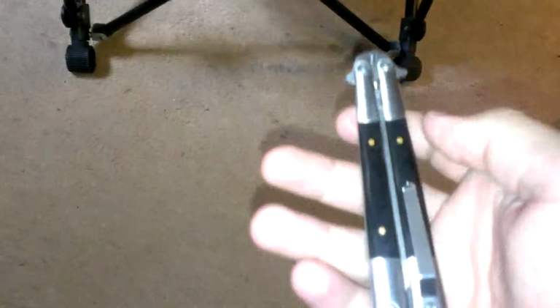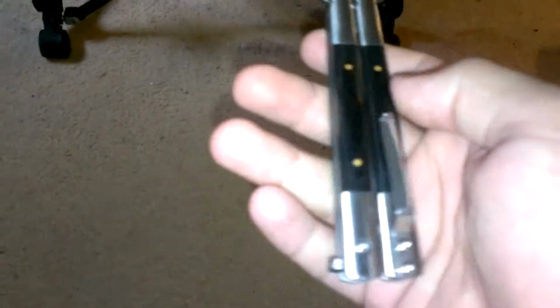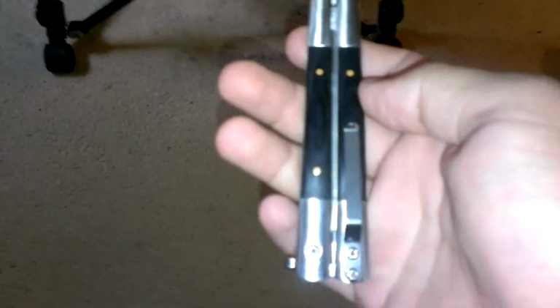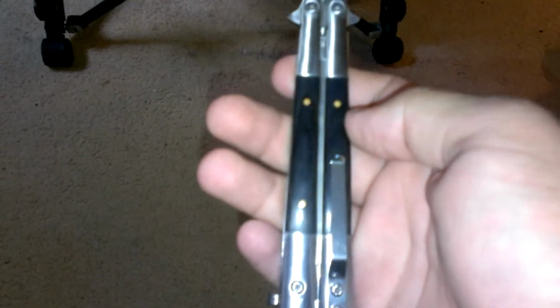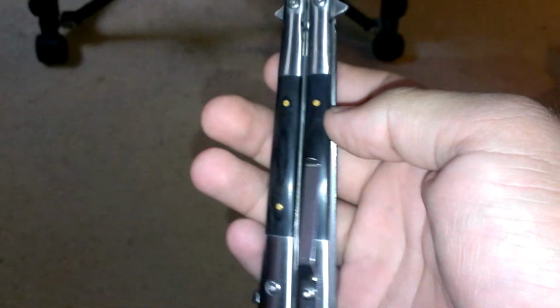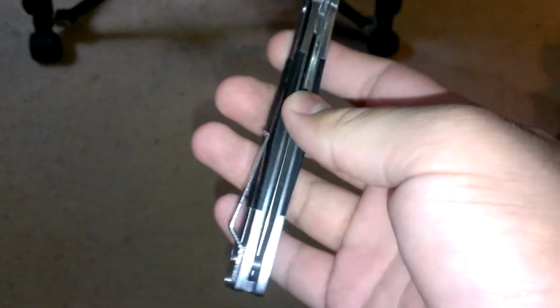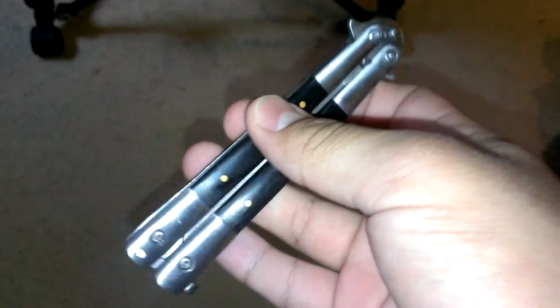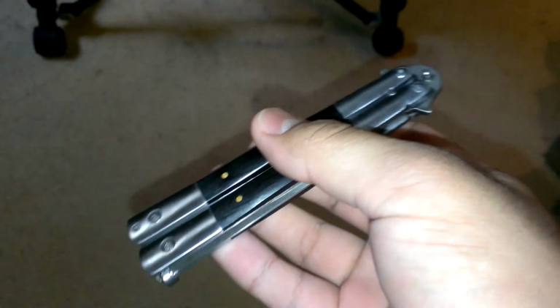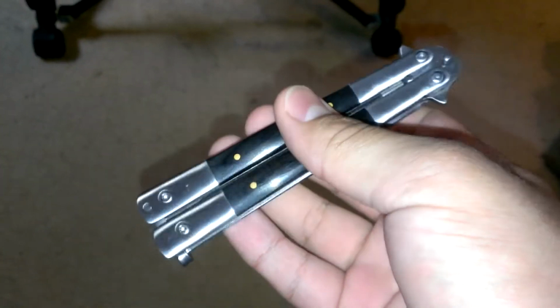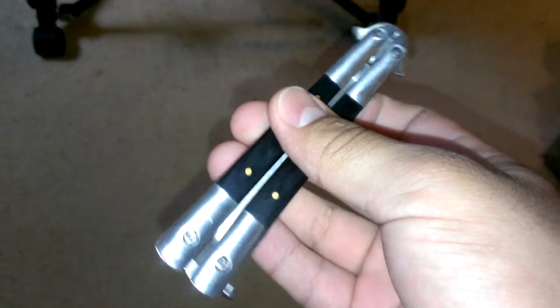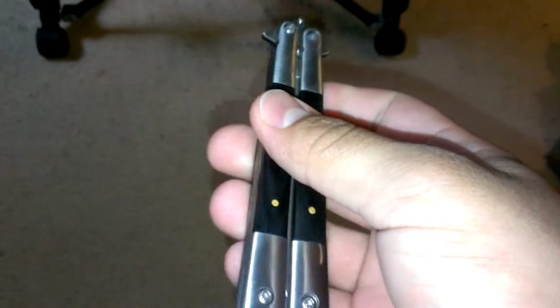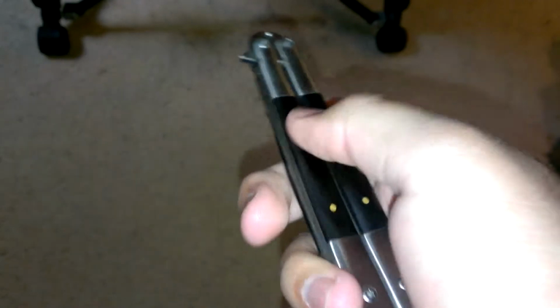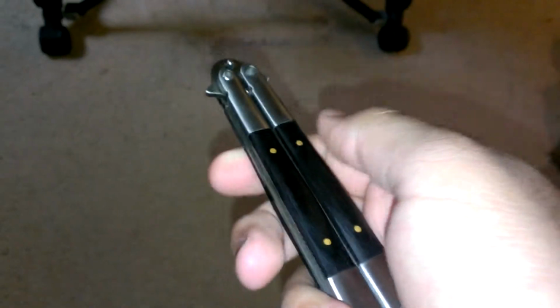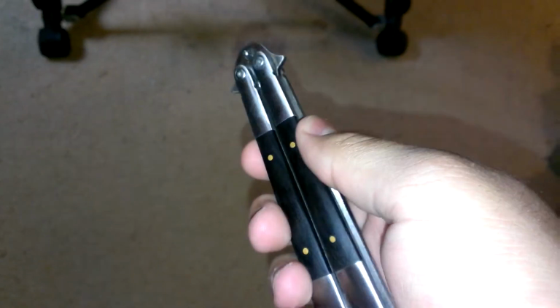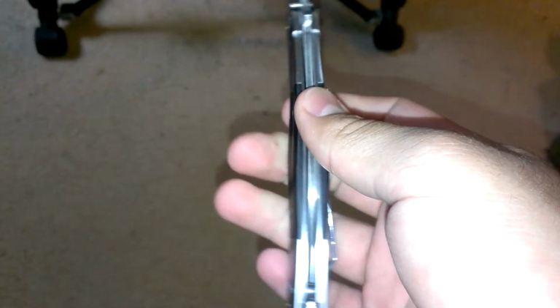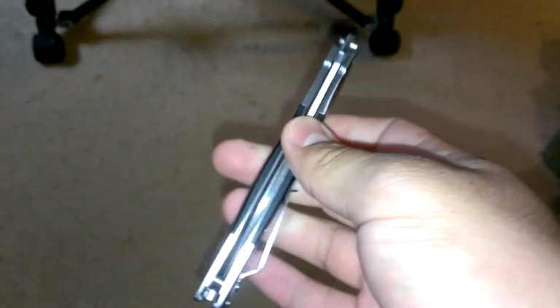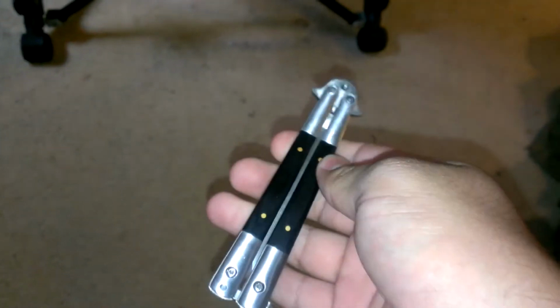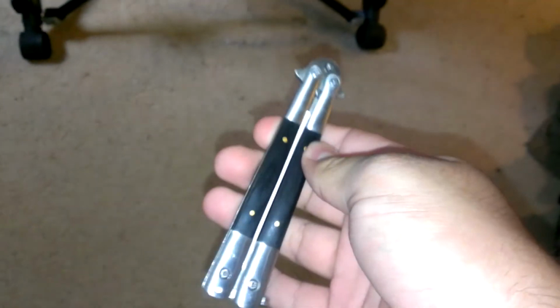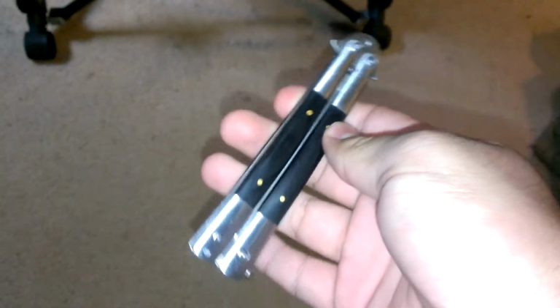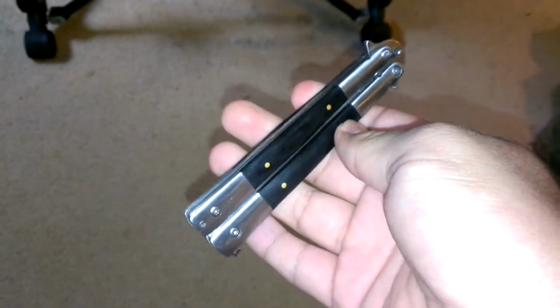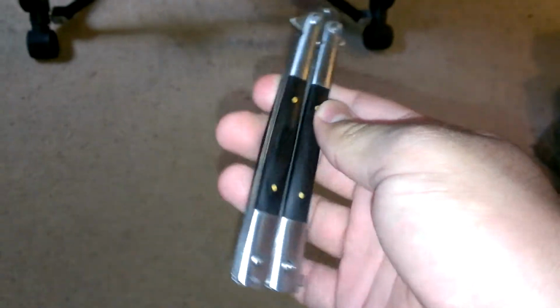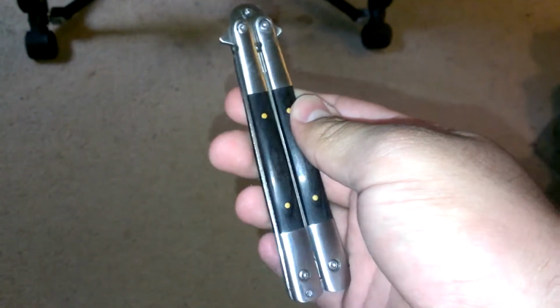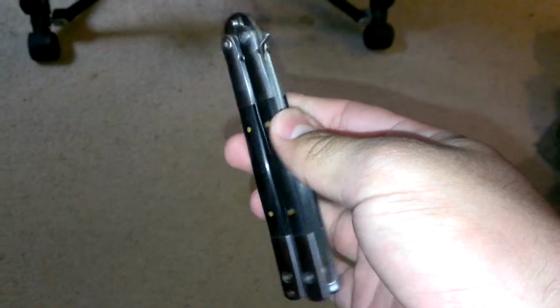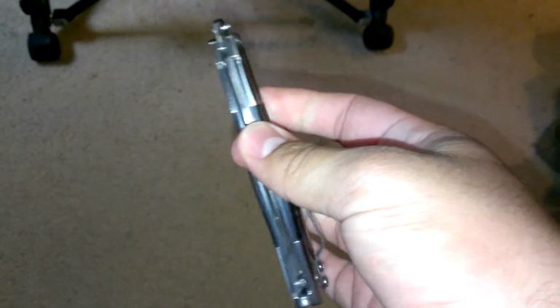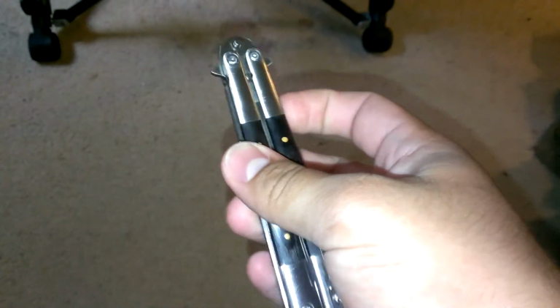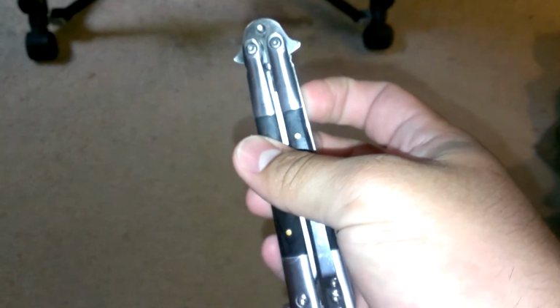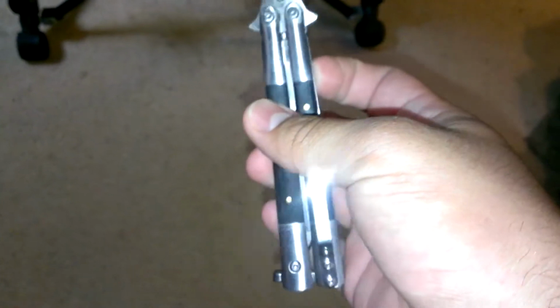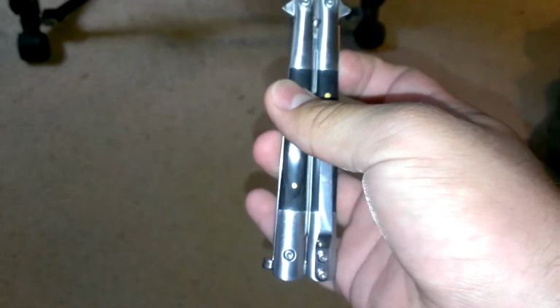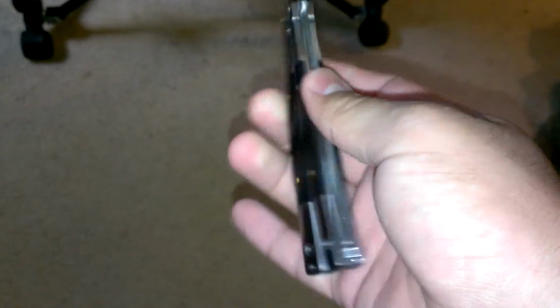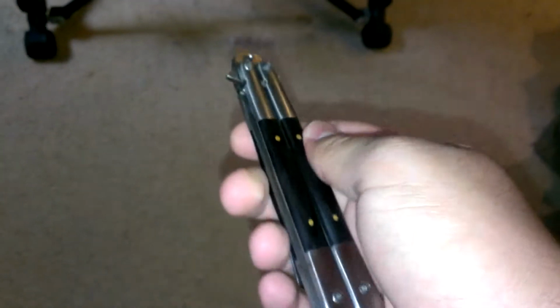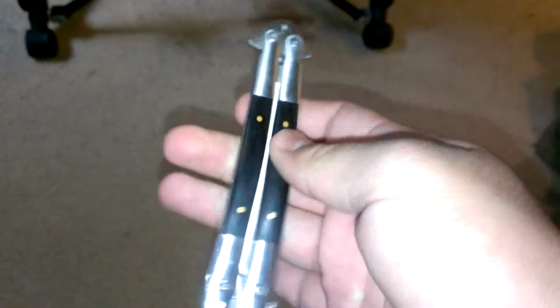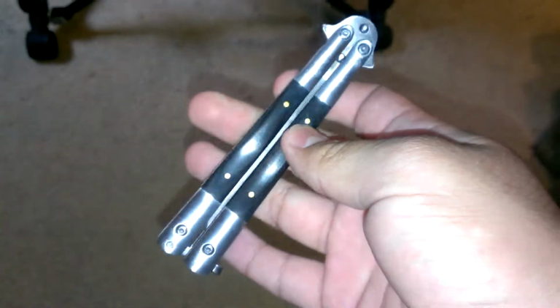Hello guys! I just came back from Montana — I was in South Dakota and we stopped by this little shop, and I found this. It was only about $15. It's an old cheap Chinese balisong, 440 stainless.